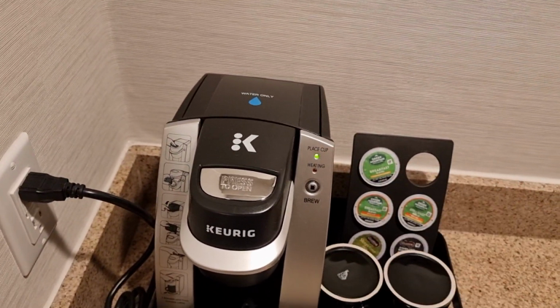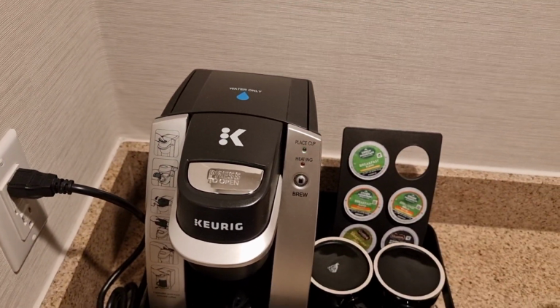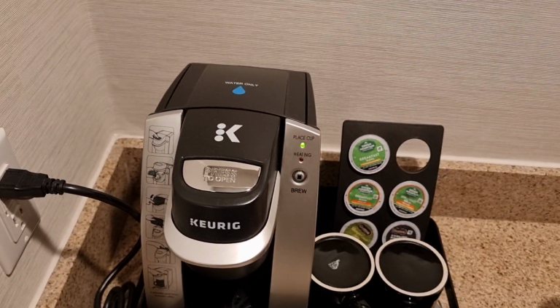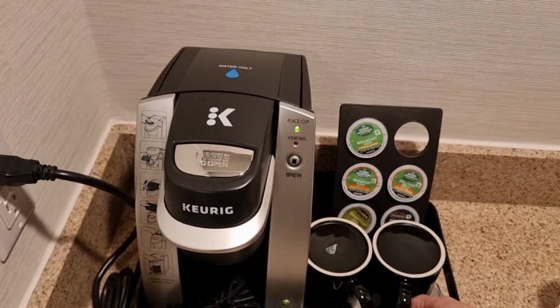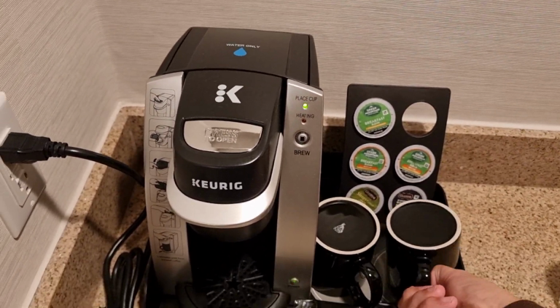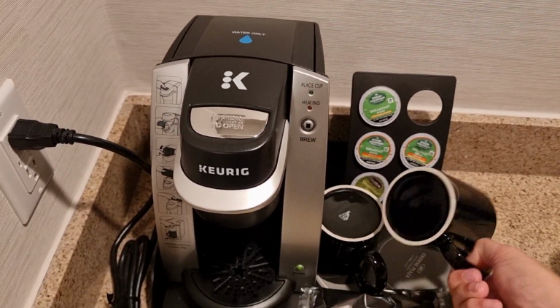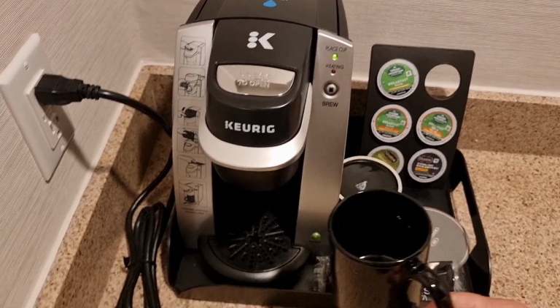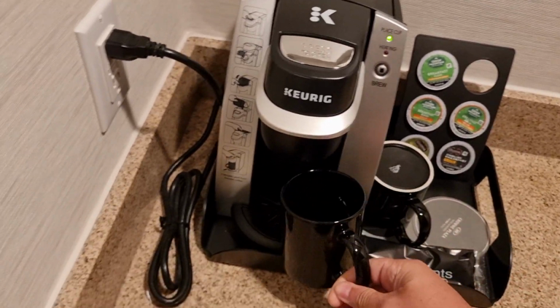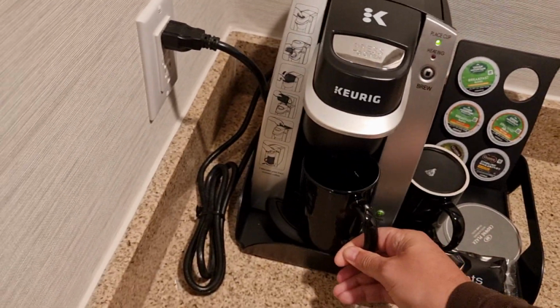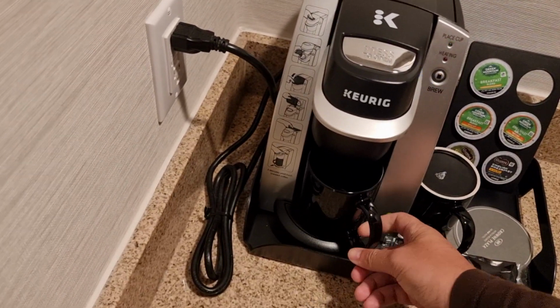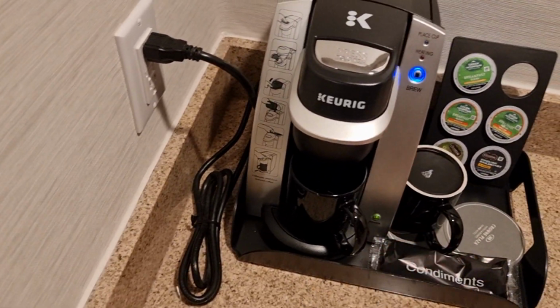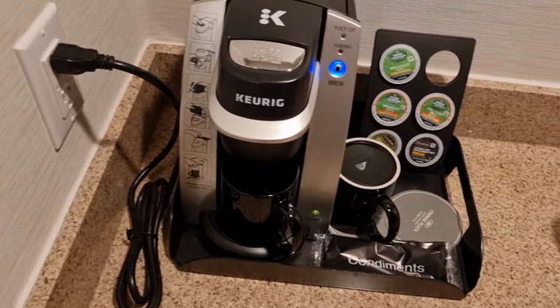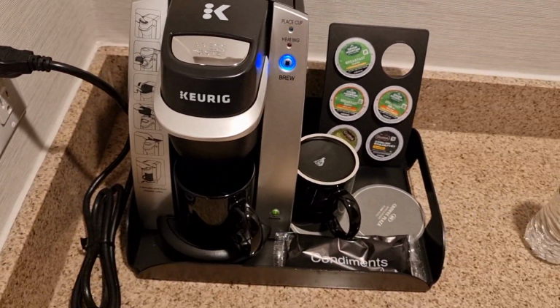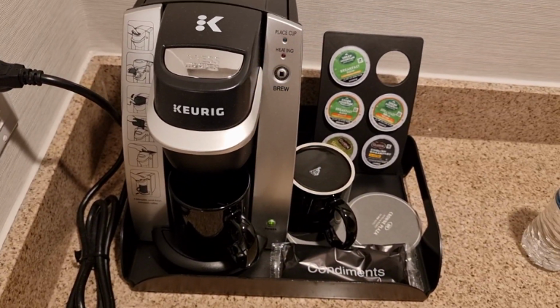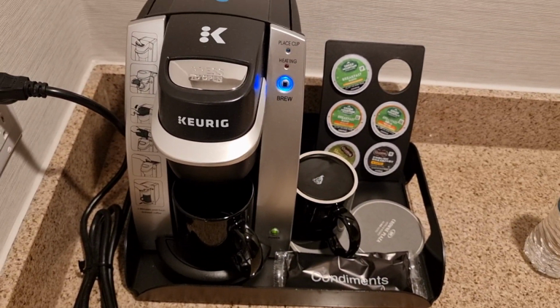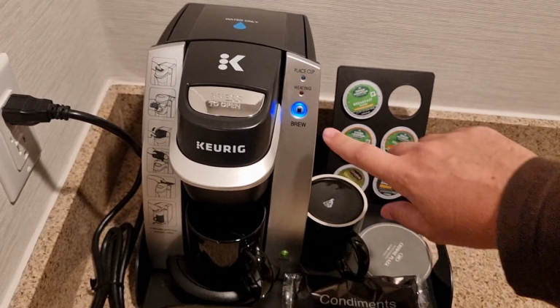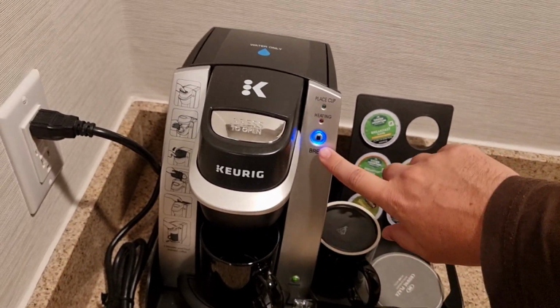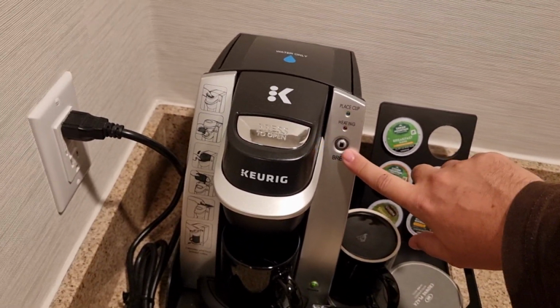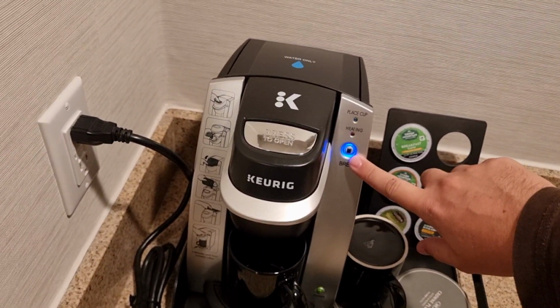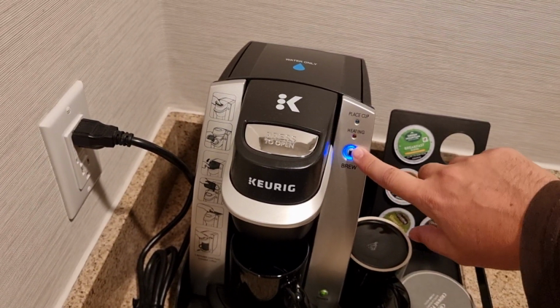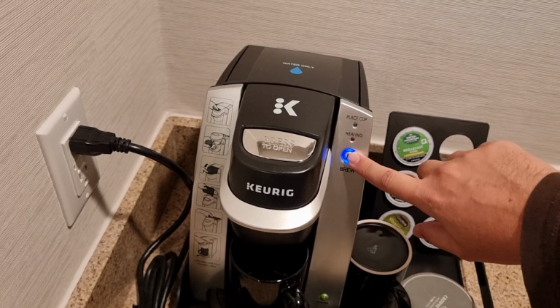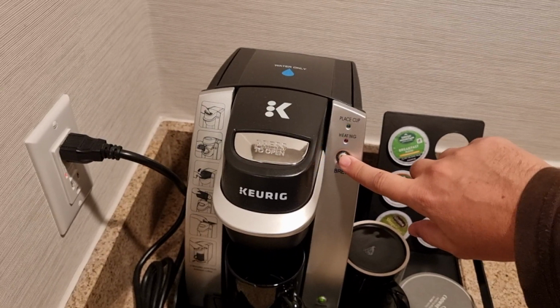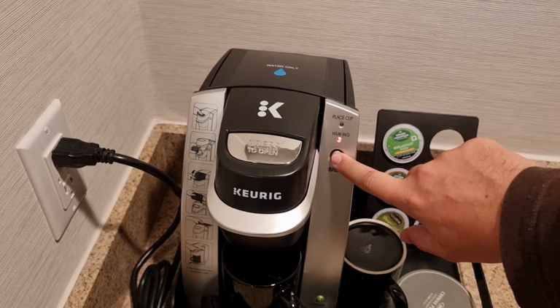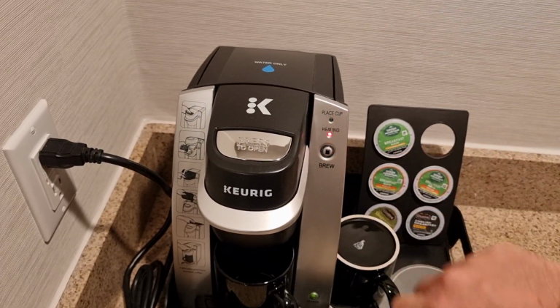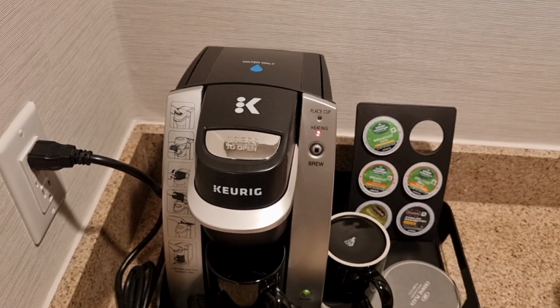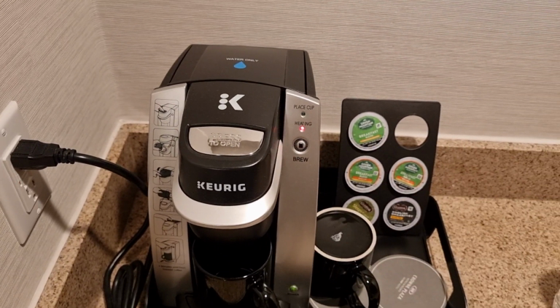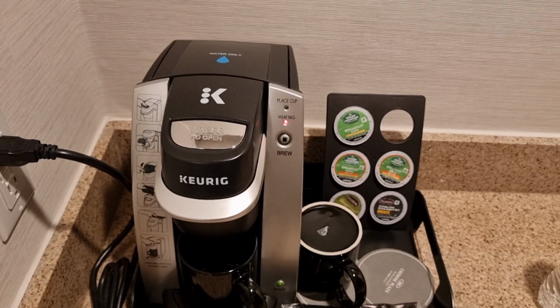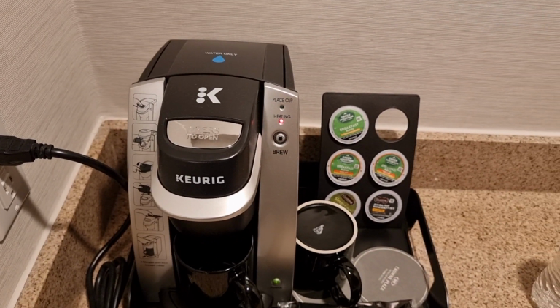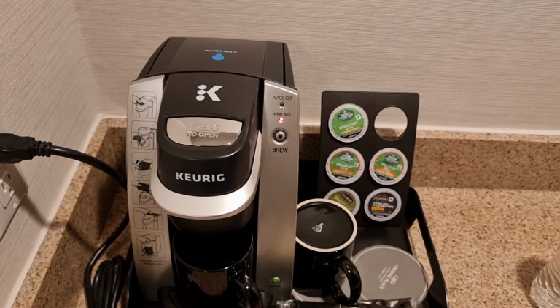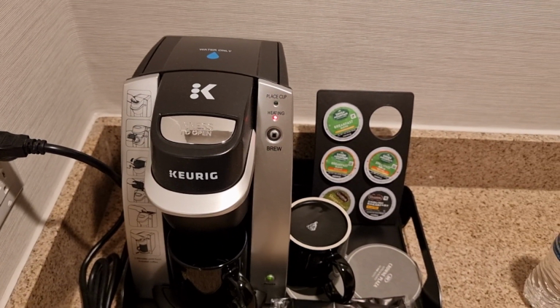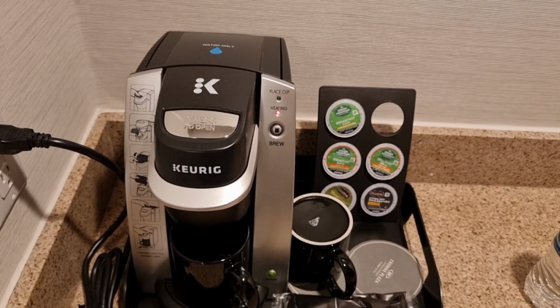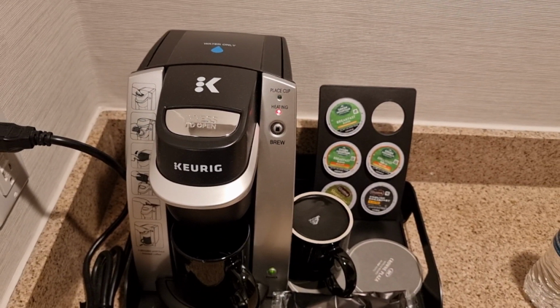Place the cup — apparently it has a sensor. Then this button lights up and now you just have to wait.